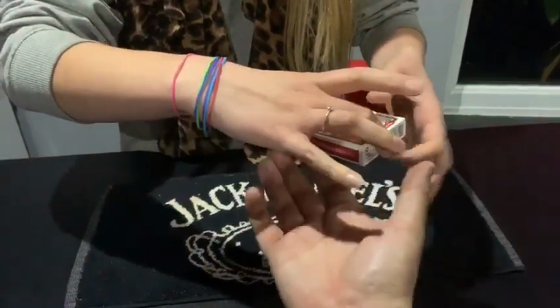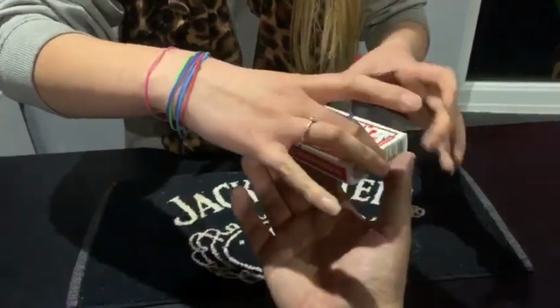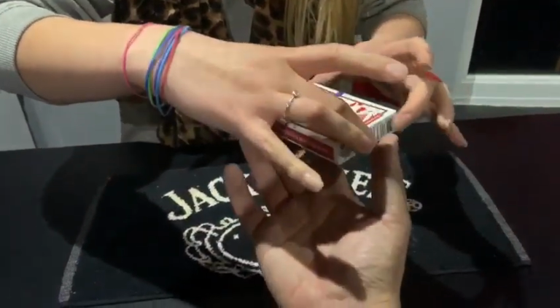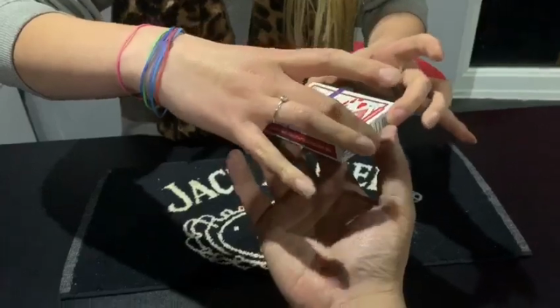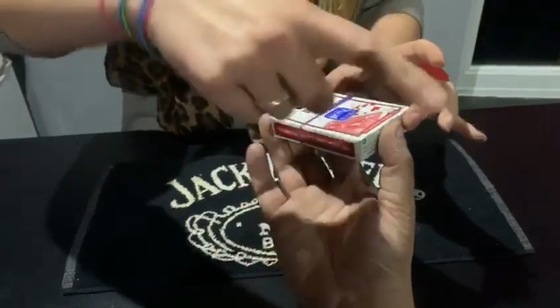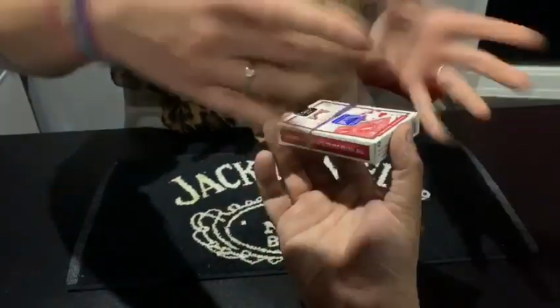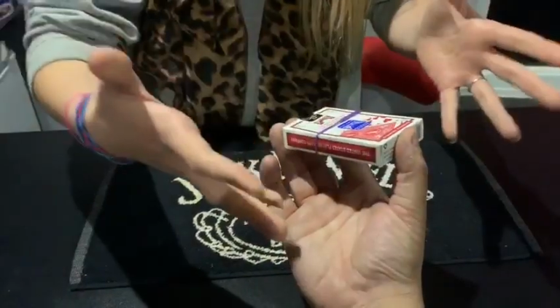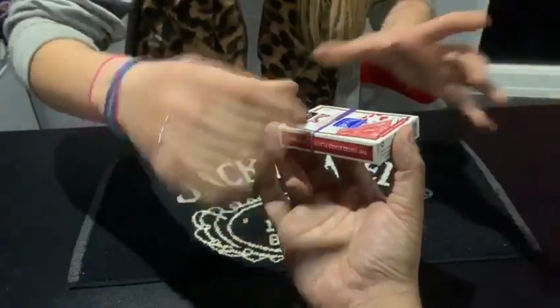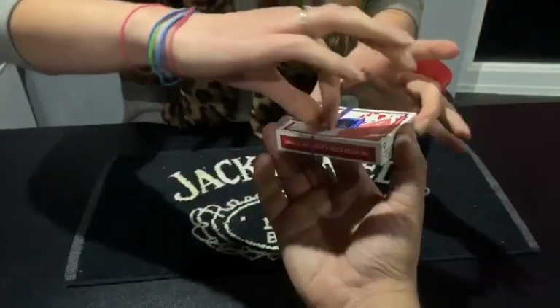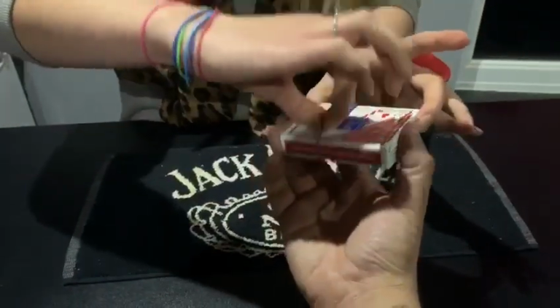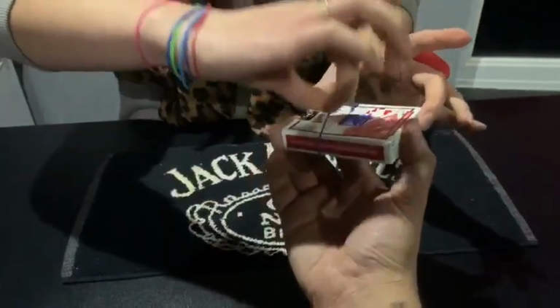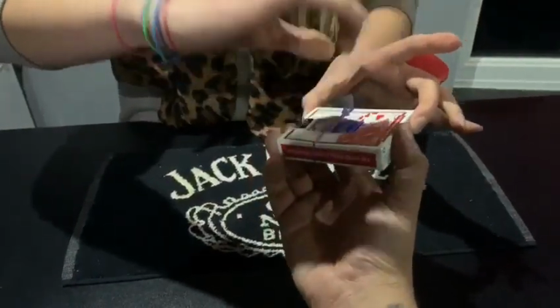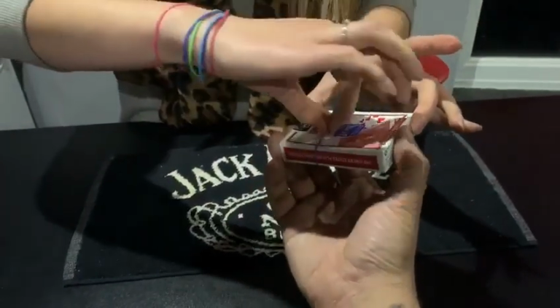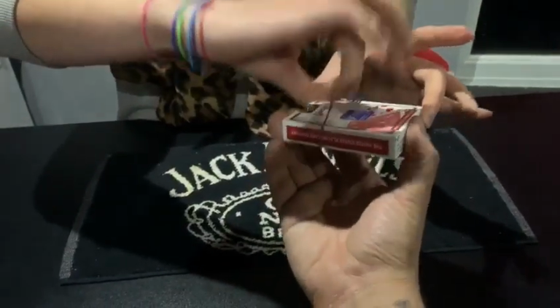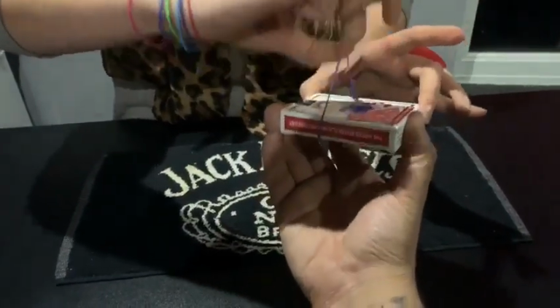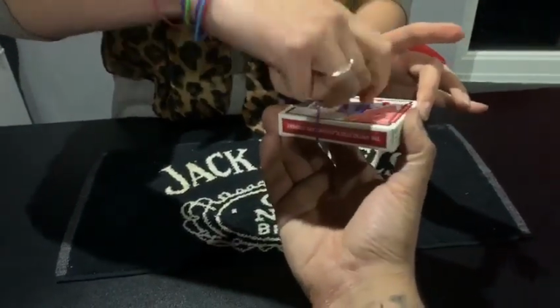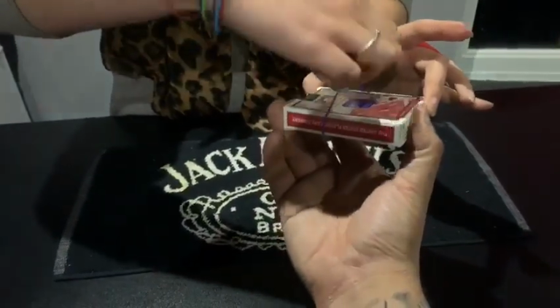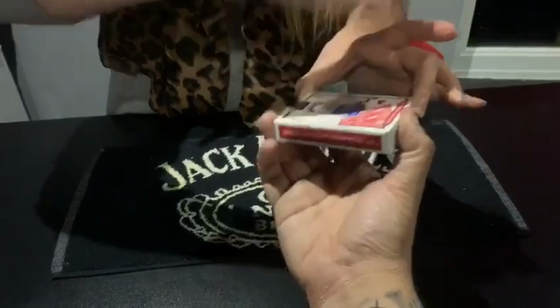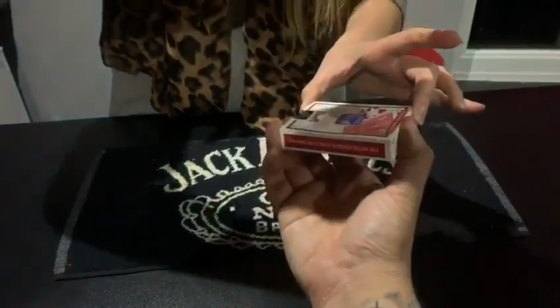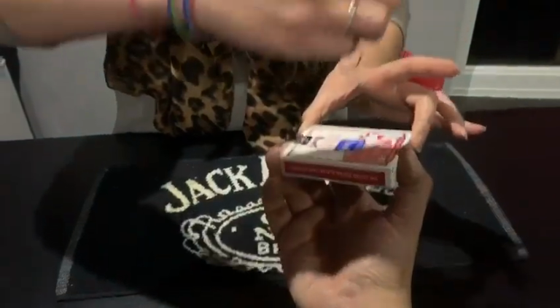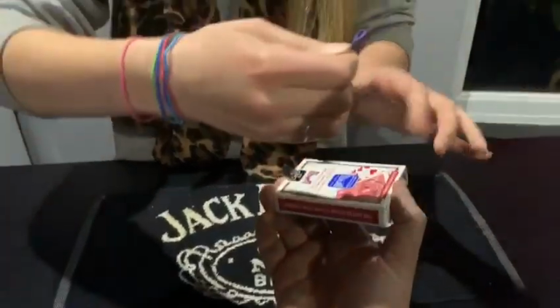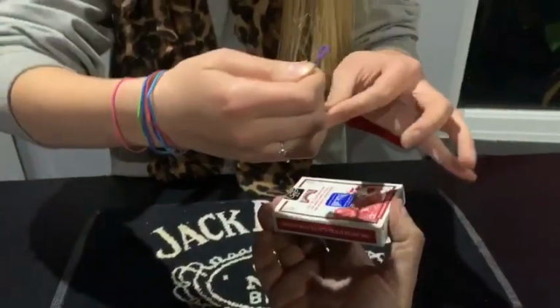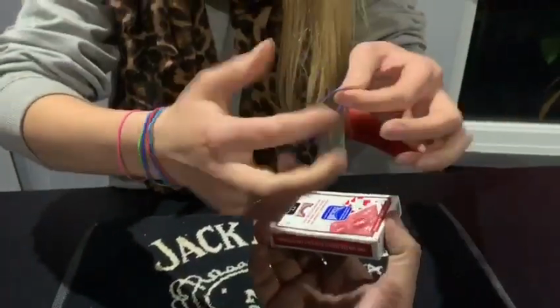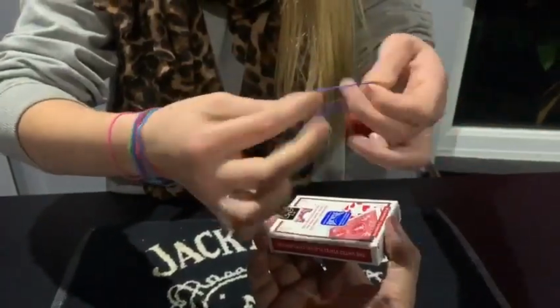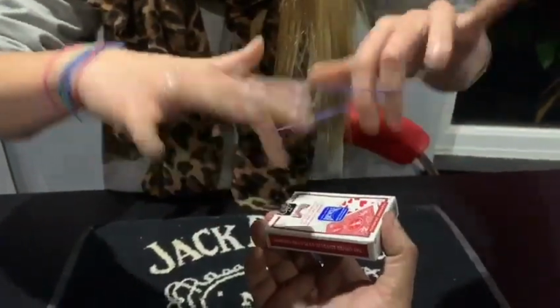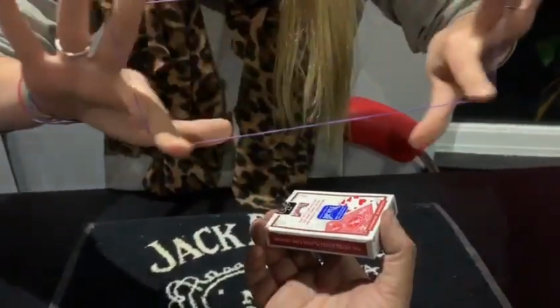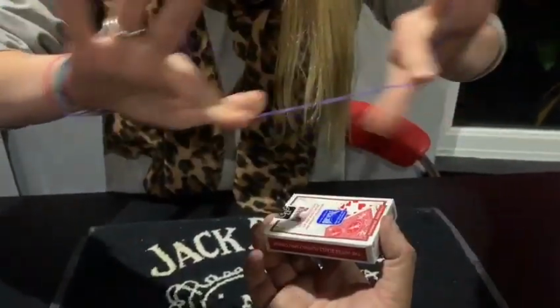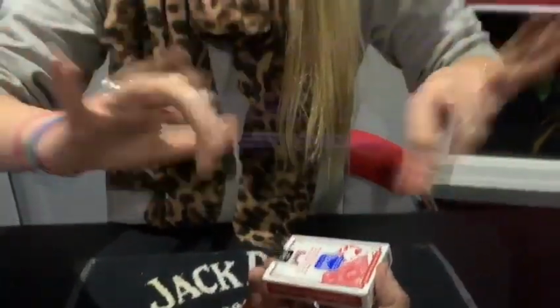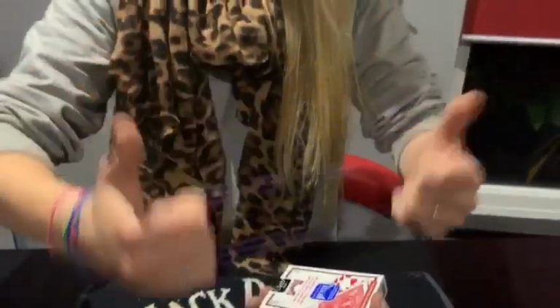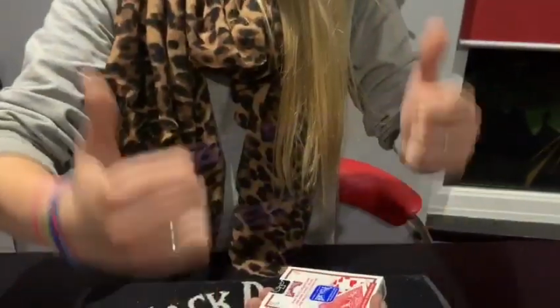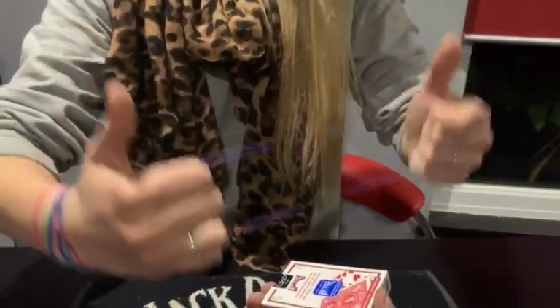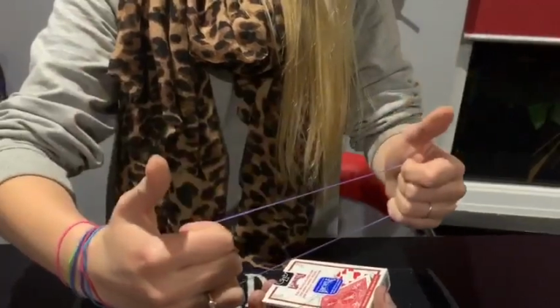Do me a favour Craig, I'm going to get you to hold the cards on either side, just so that it is not able to go through. You're going to have to hold it like that, so it can't come off the ends basically. You can see it's really on there, yeah I can see. I'm going to try and pull it through. What? Just like that, it goes right through the cards.